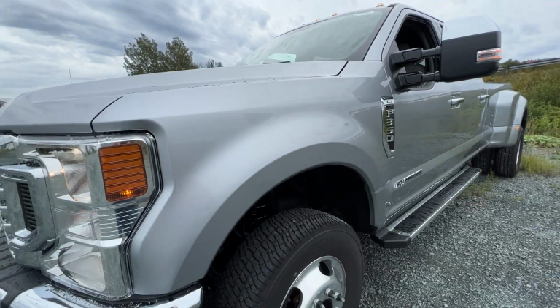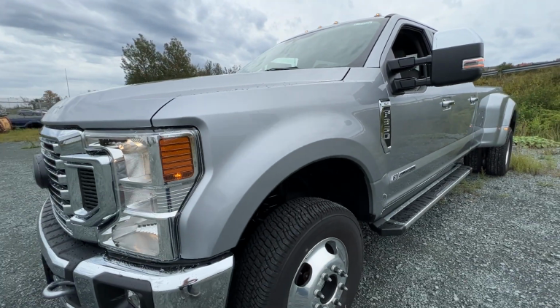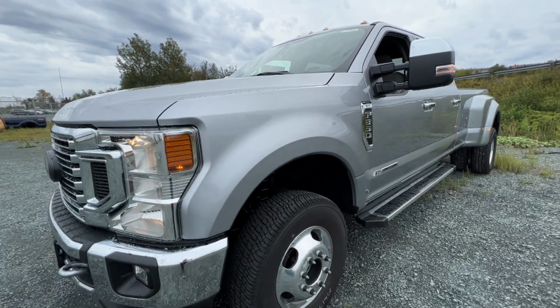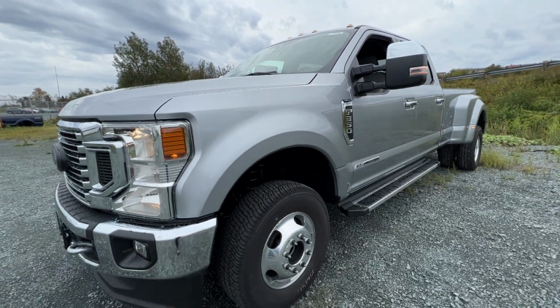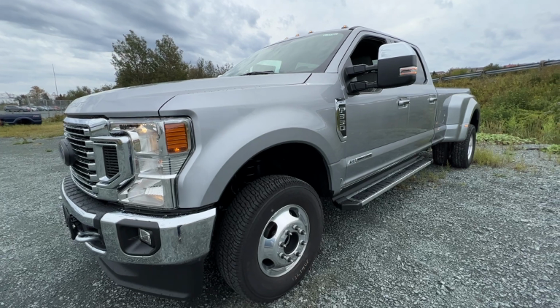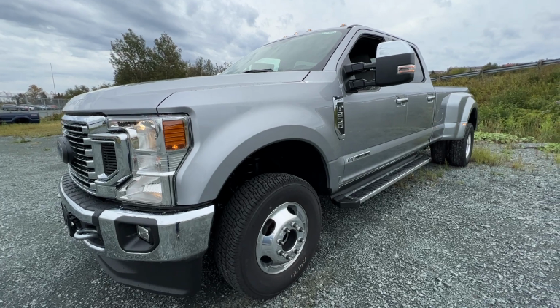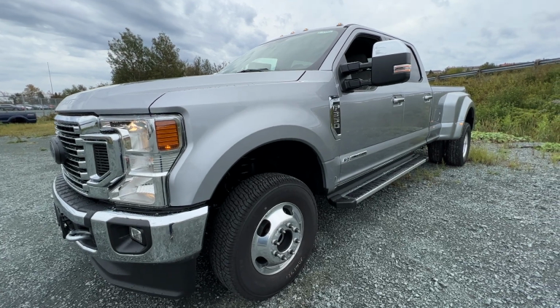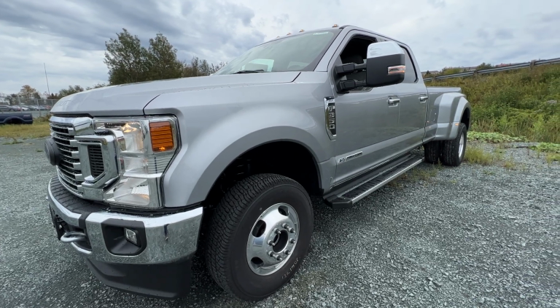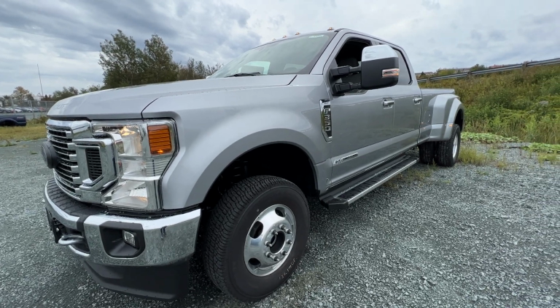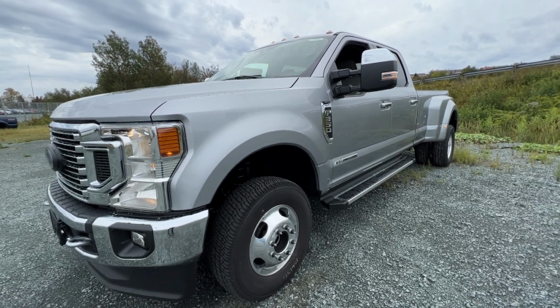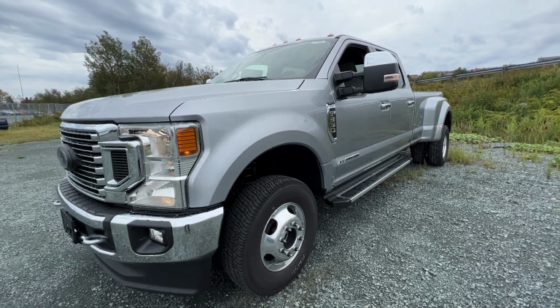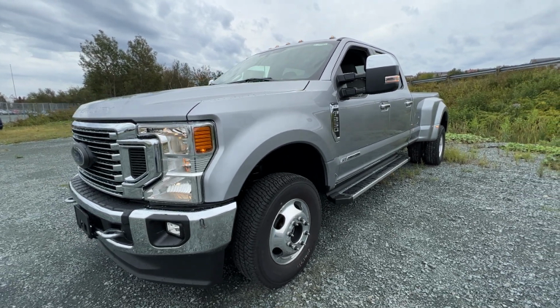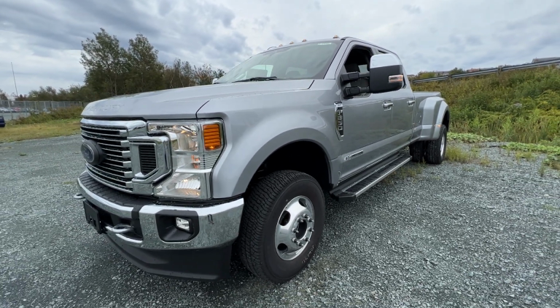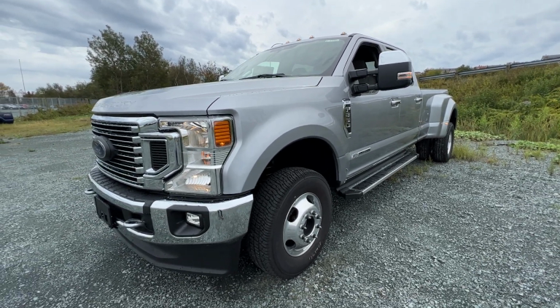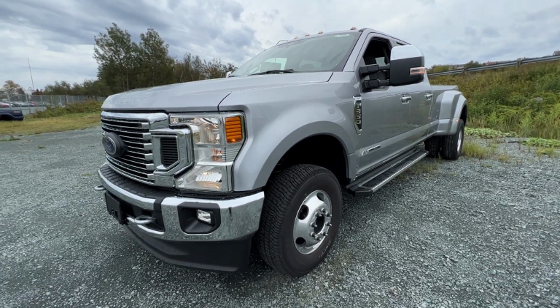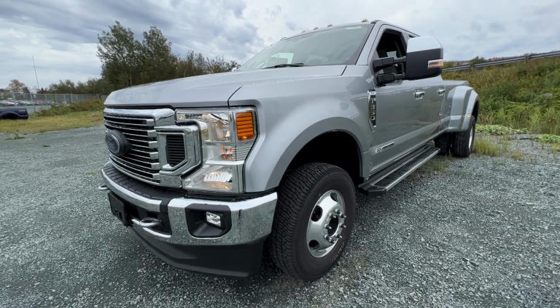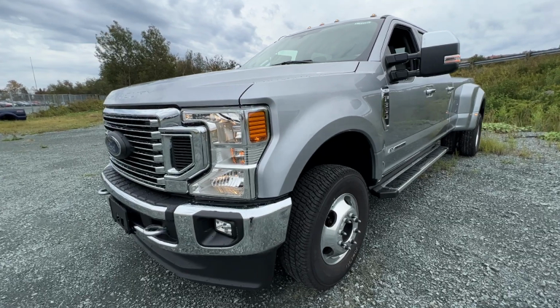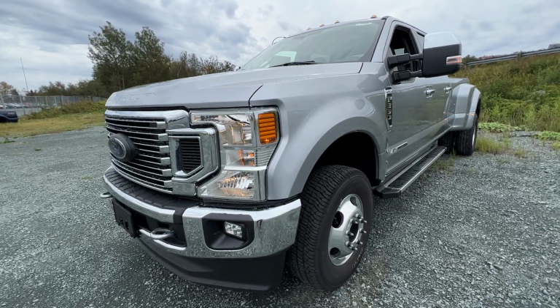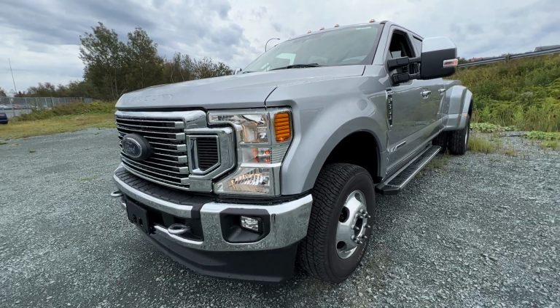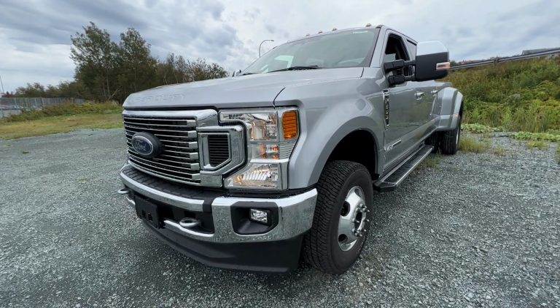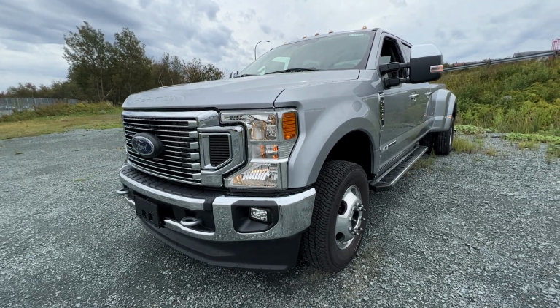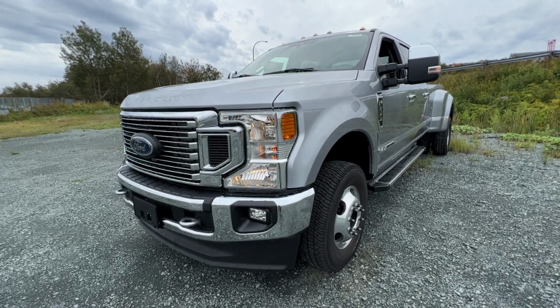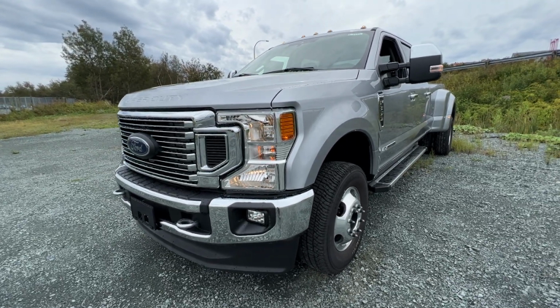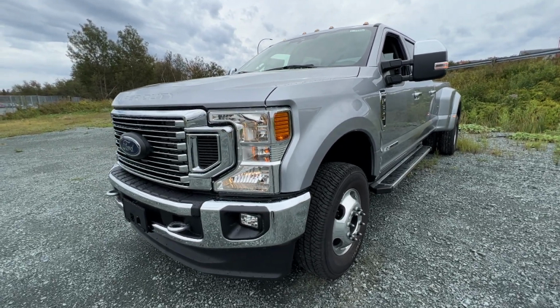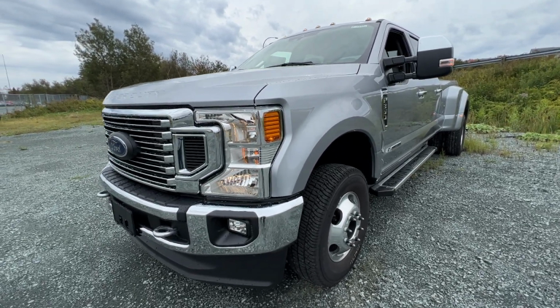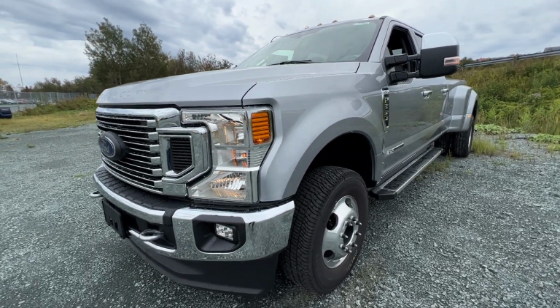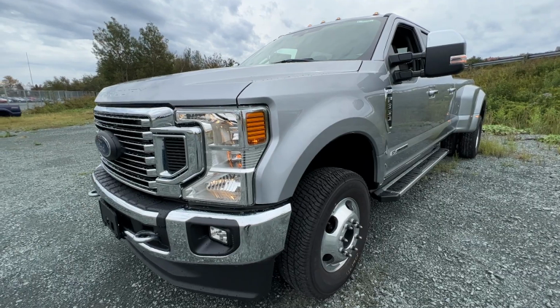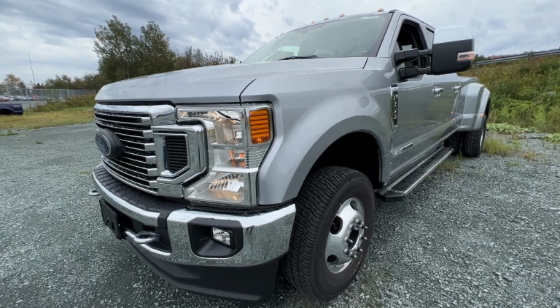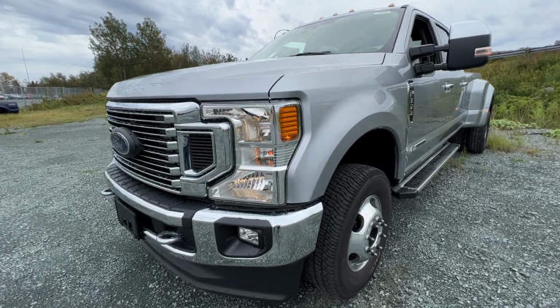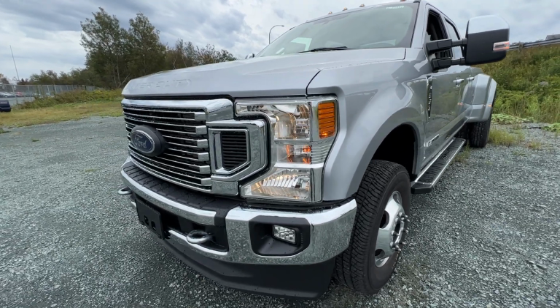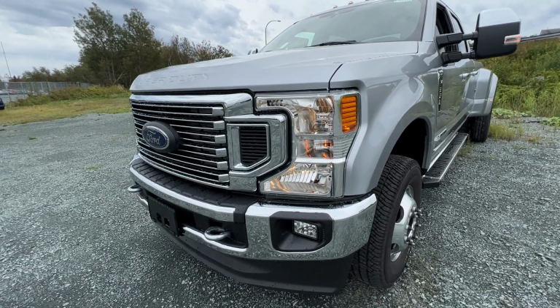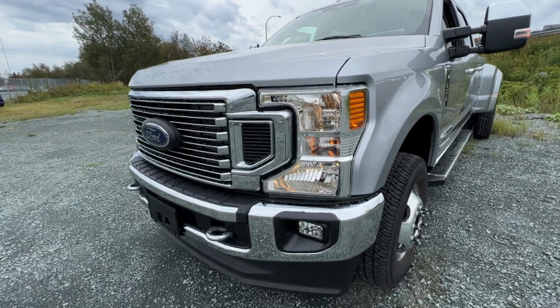This is a dual rear wheel F-350. It was also offered as a single rear wheel, but we do have the dually here. It also has the XLT premium package, which is sort of an upgraded equipment group for the XLT model.